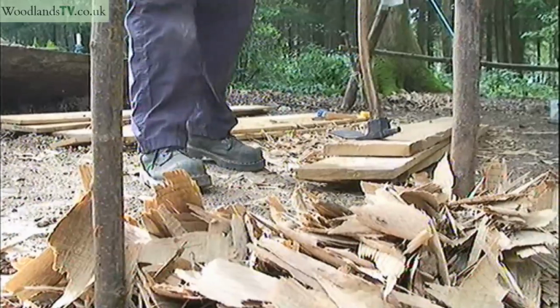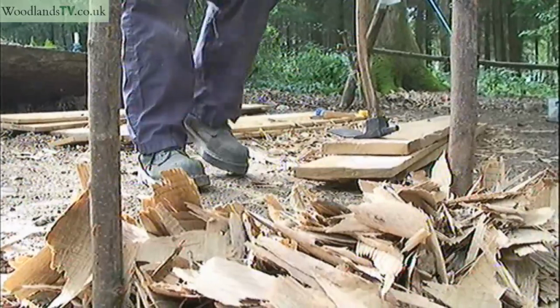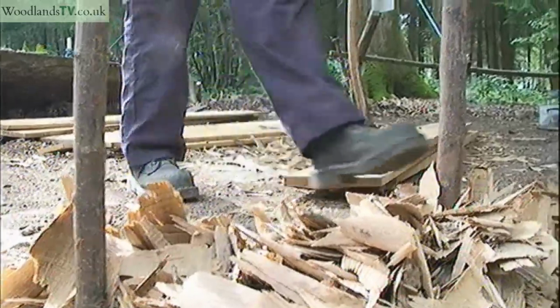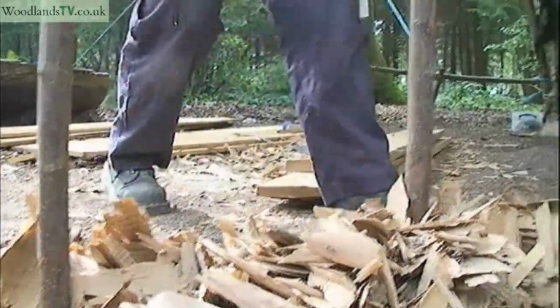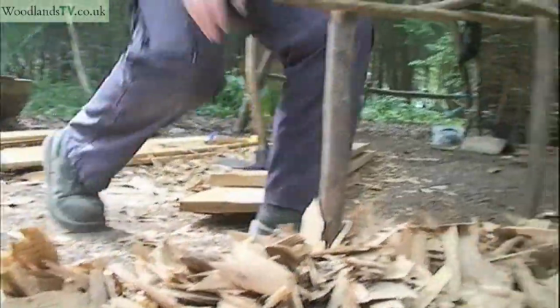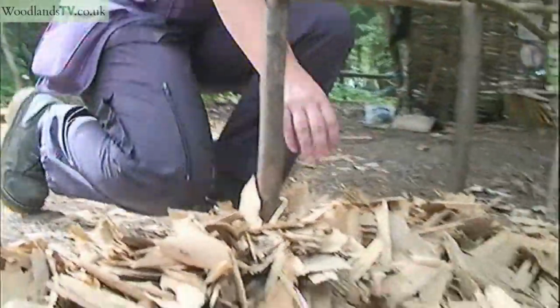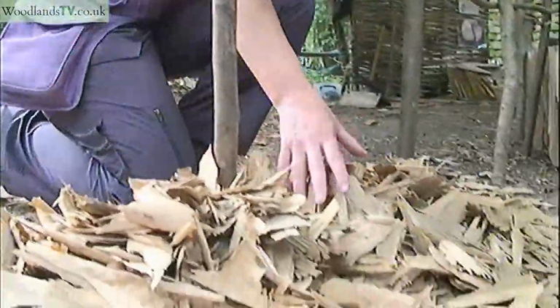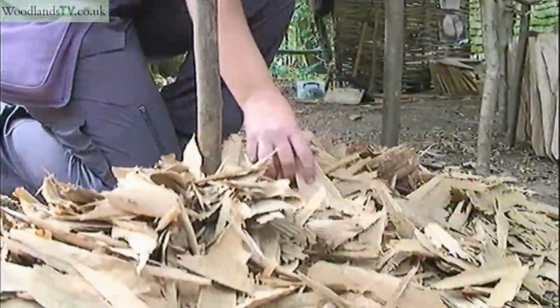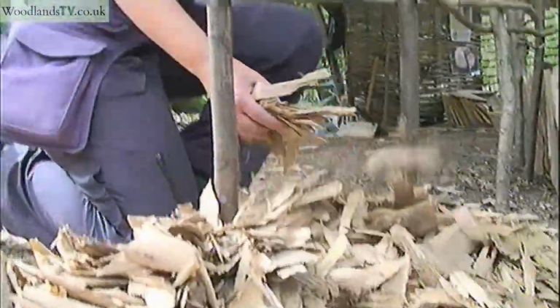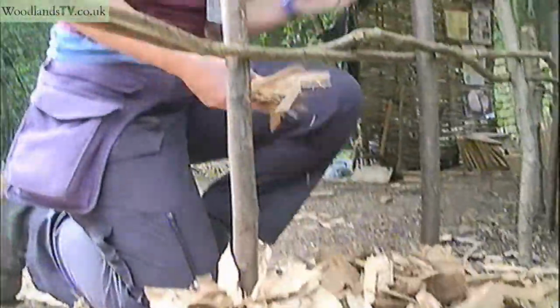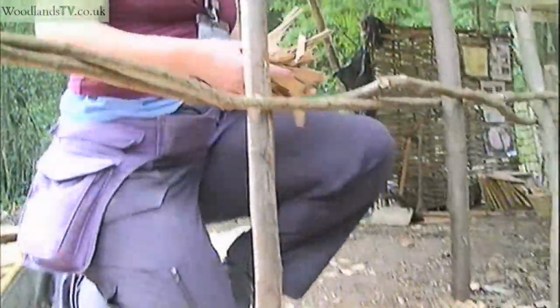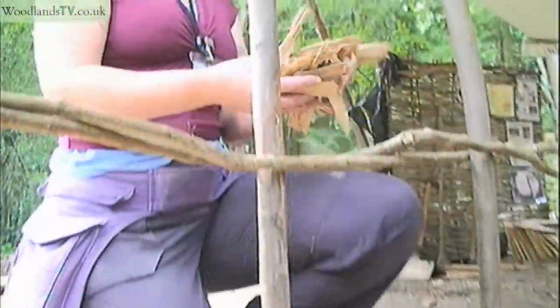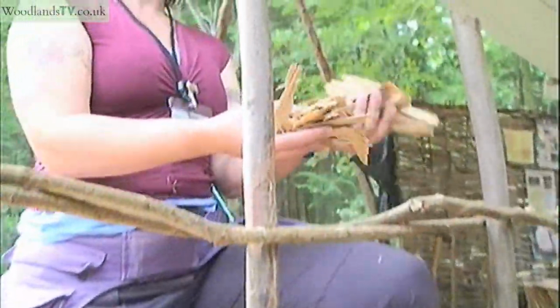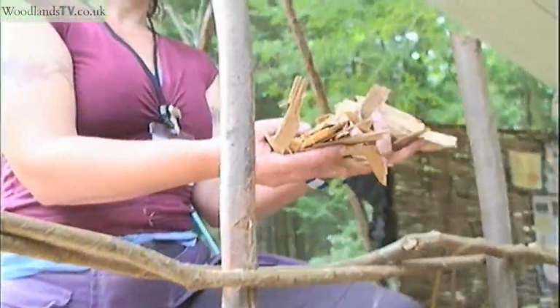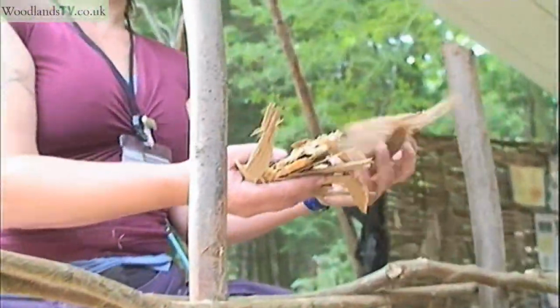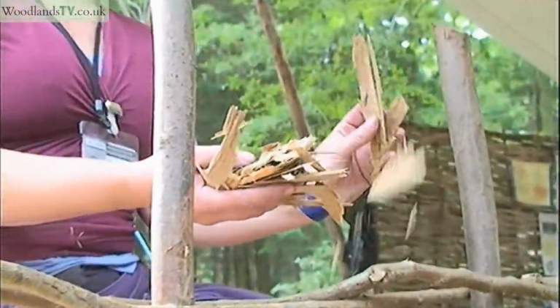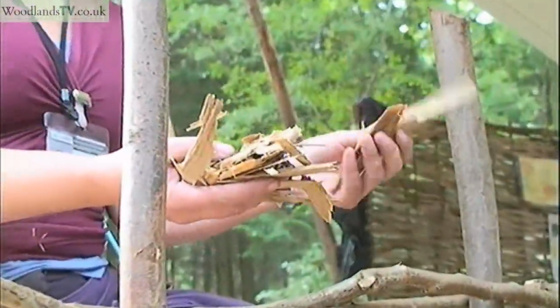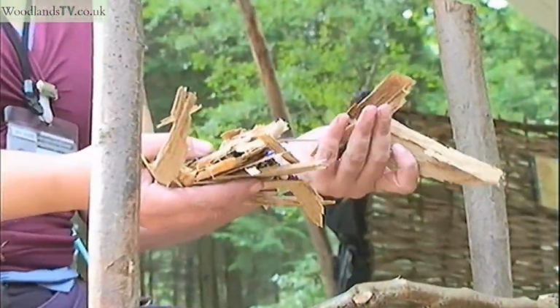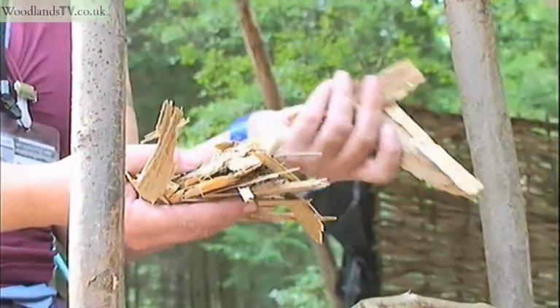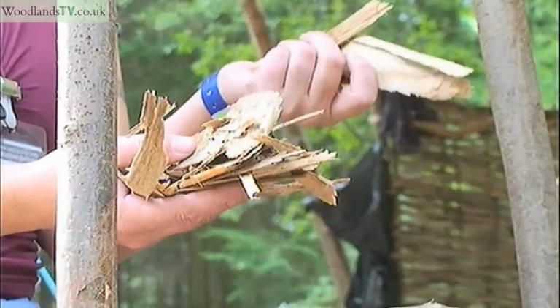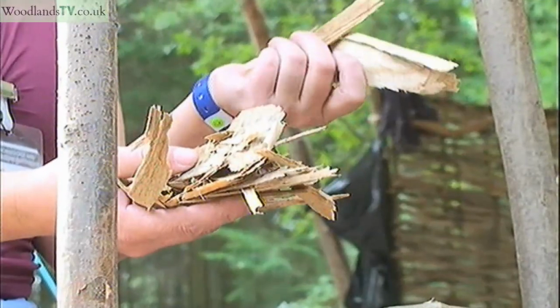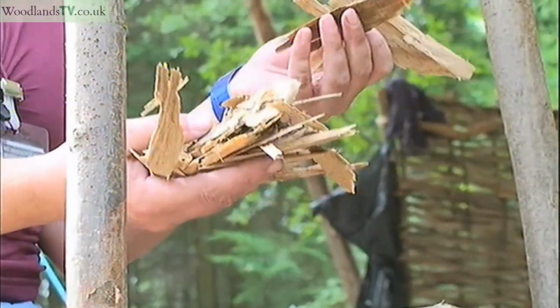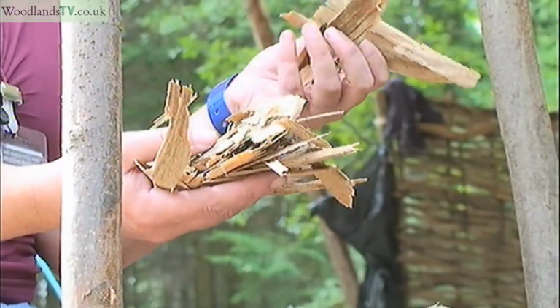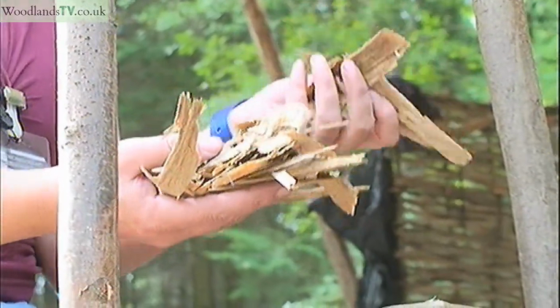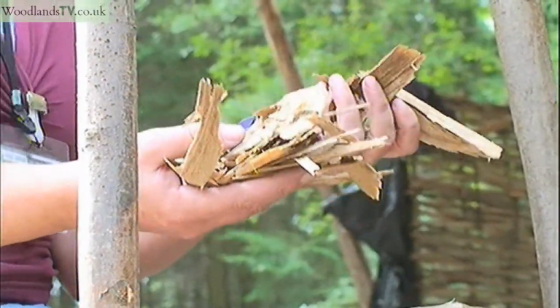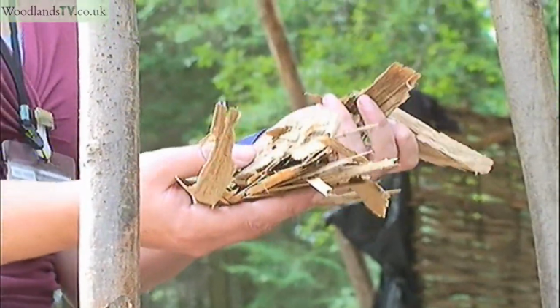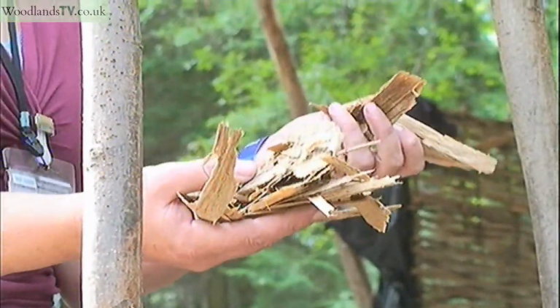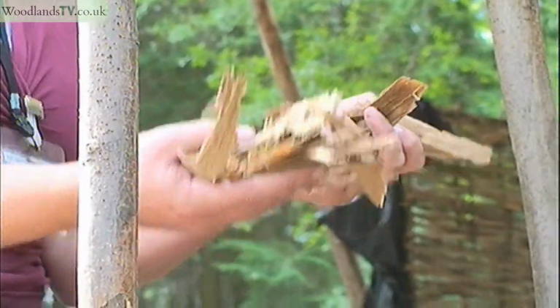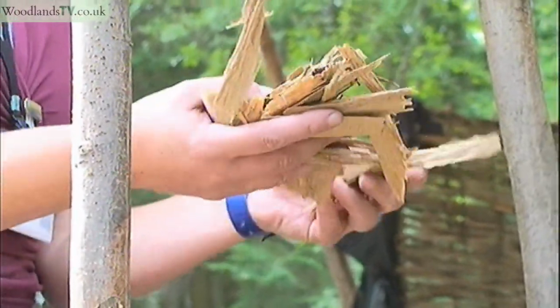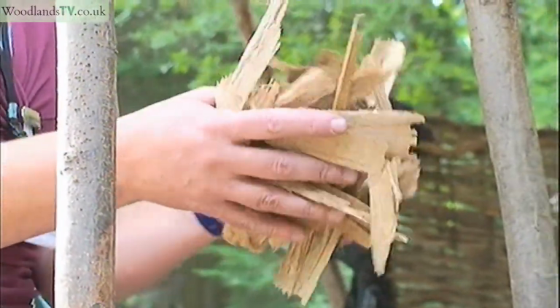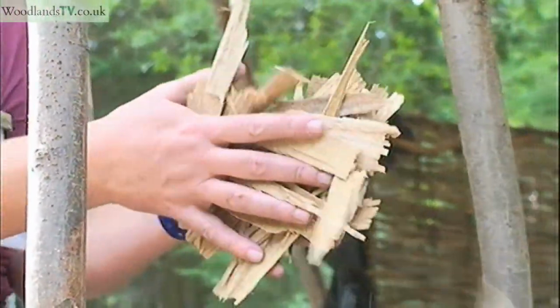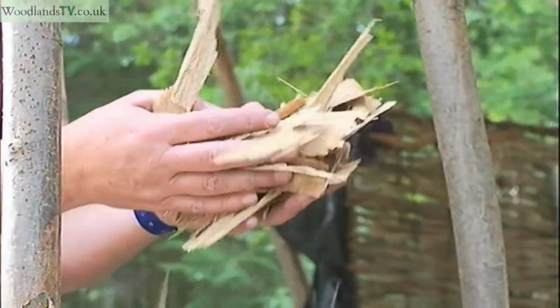What I'm ending up with are thin slivers of wood like this, which of course won't be wasted because they'll be going on the fire for our kettle to make all our tea.